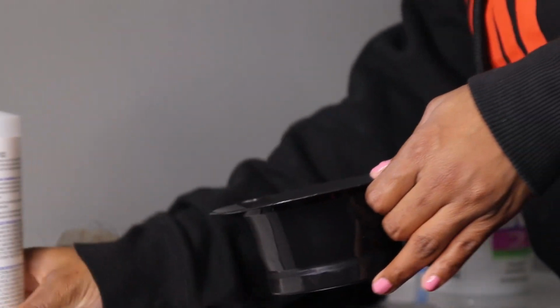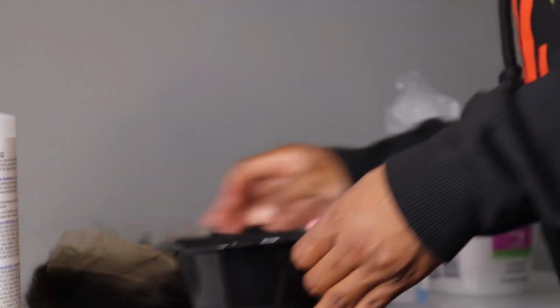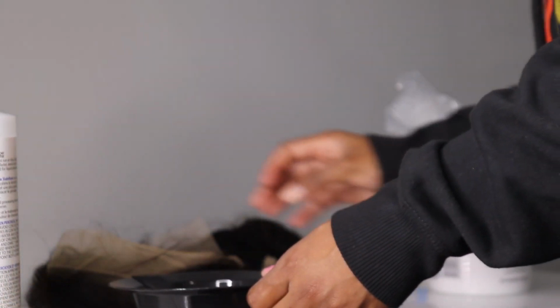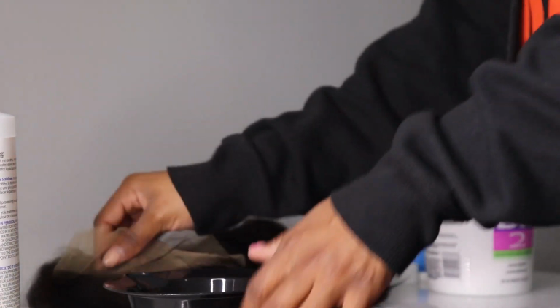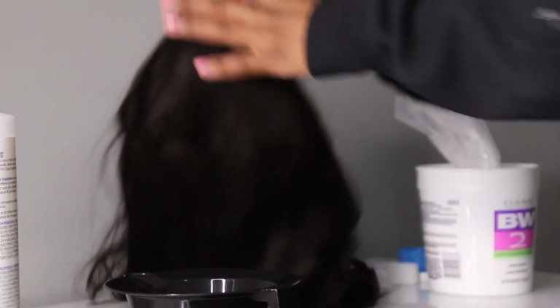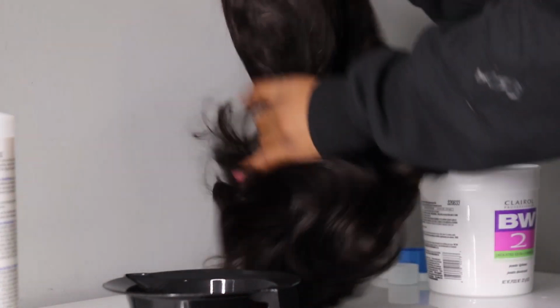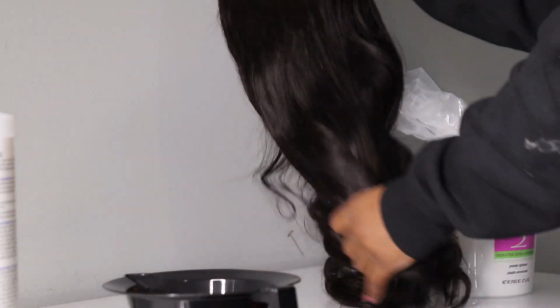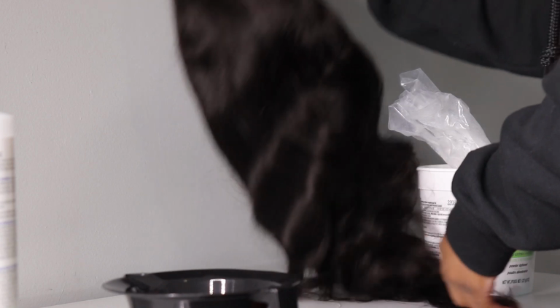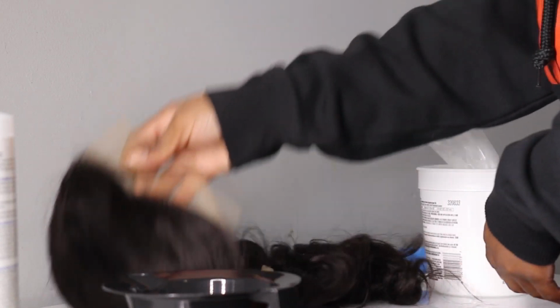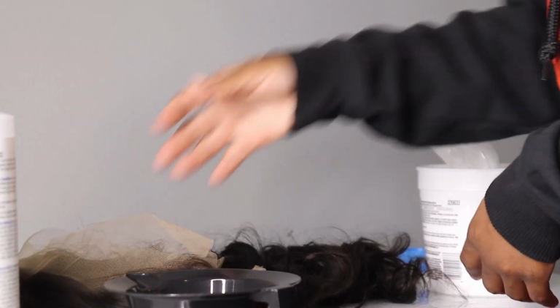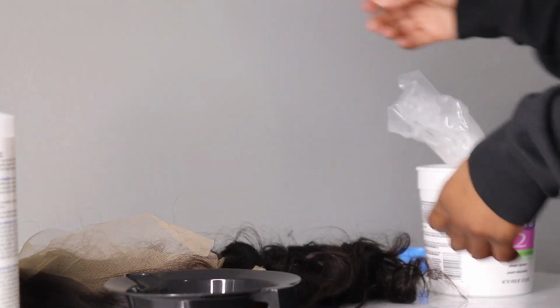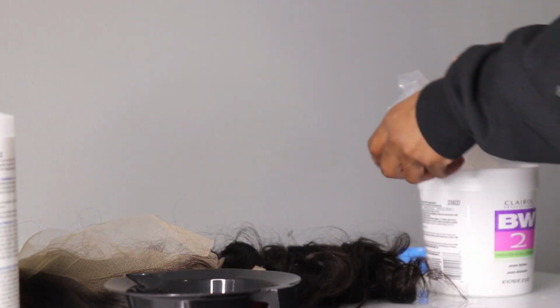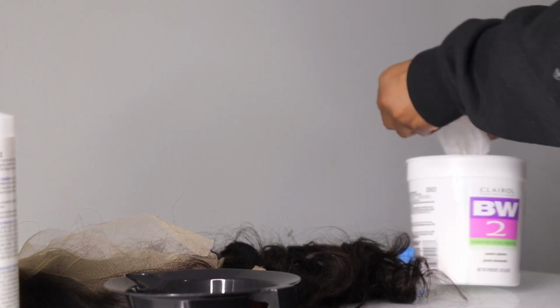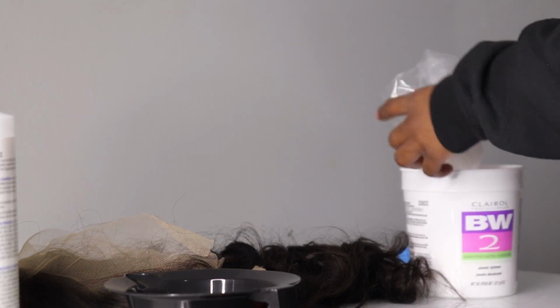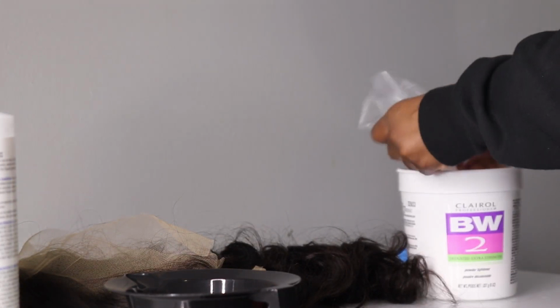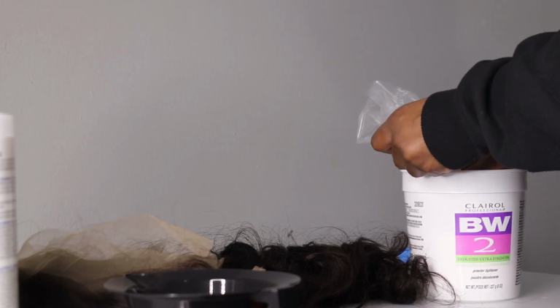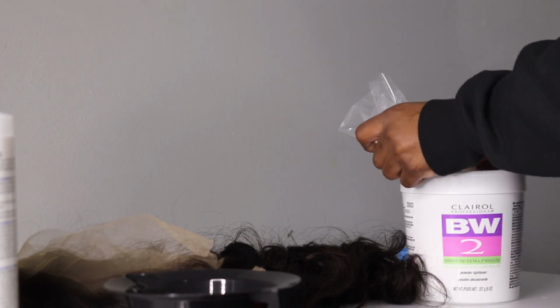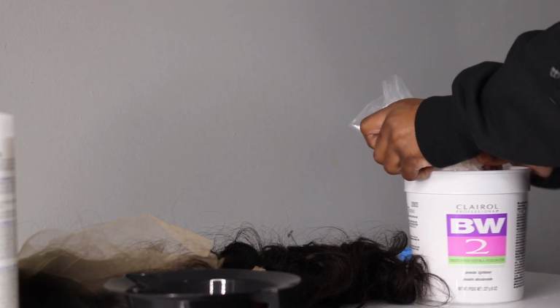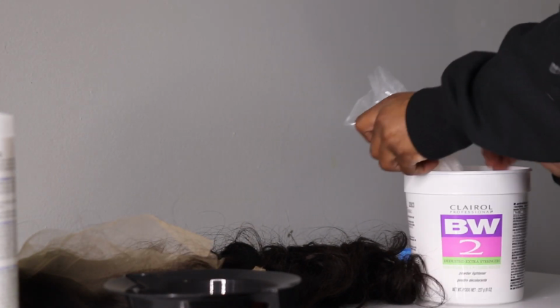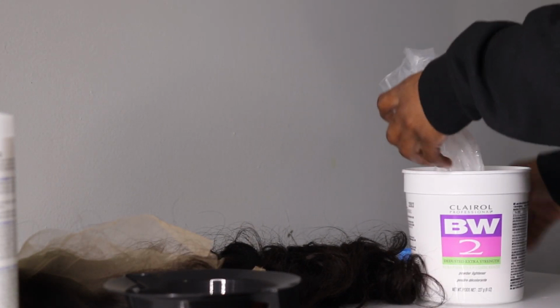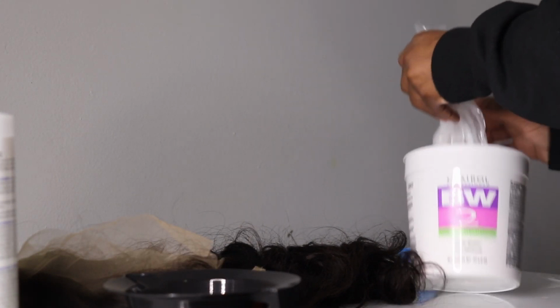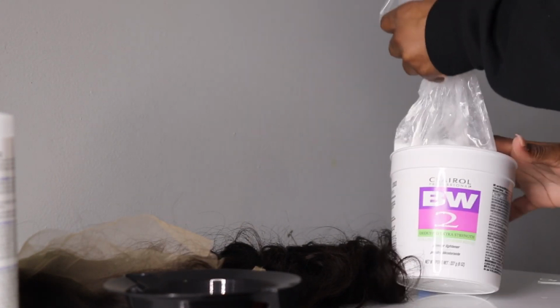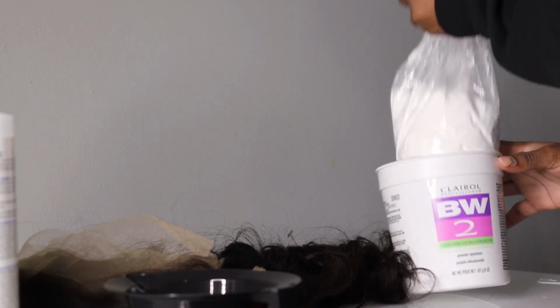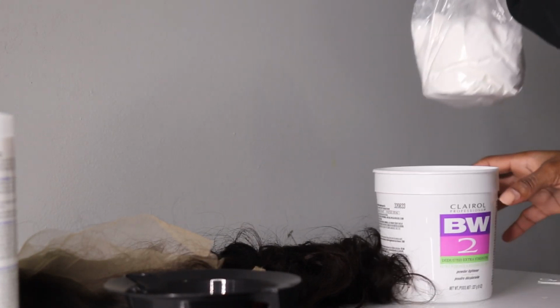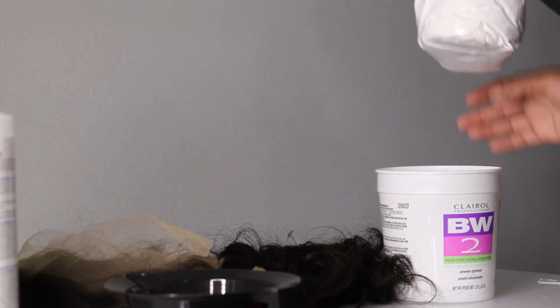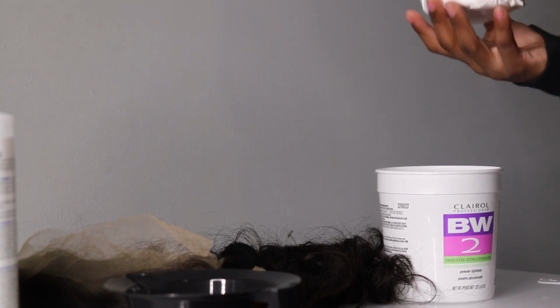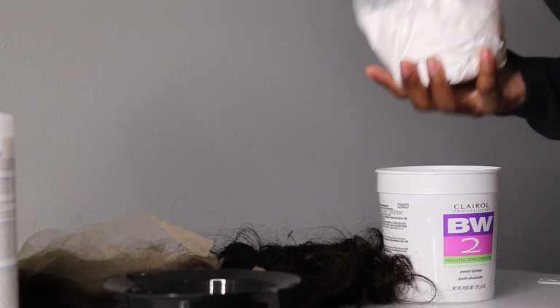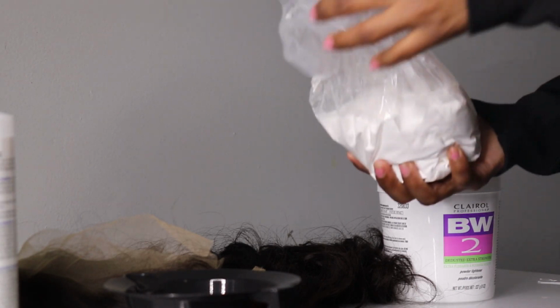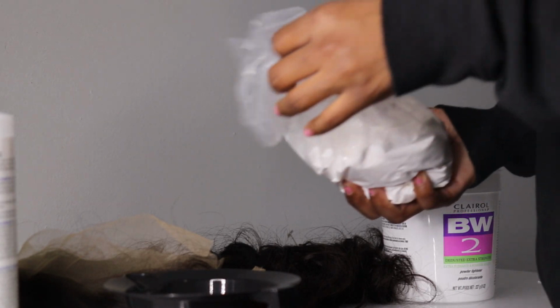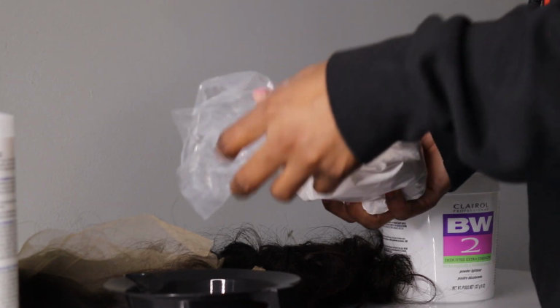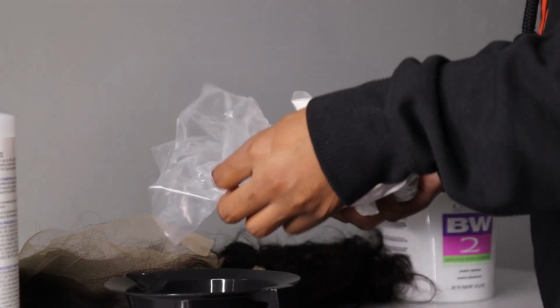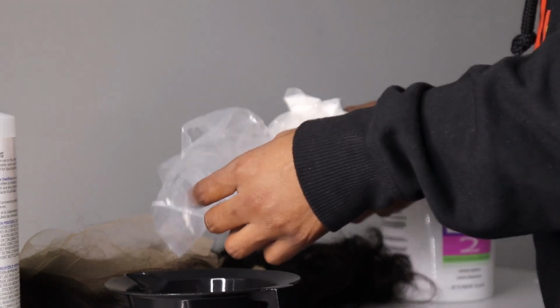Stay tuned, guys. I'm also going to be showing you how the lace ends up looking after I bleach.